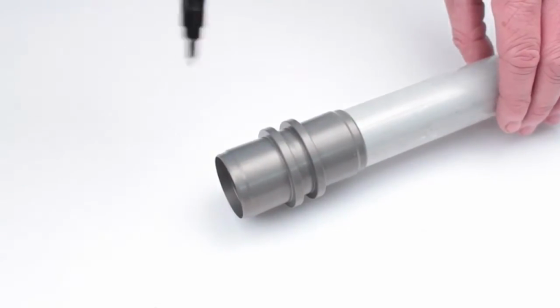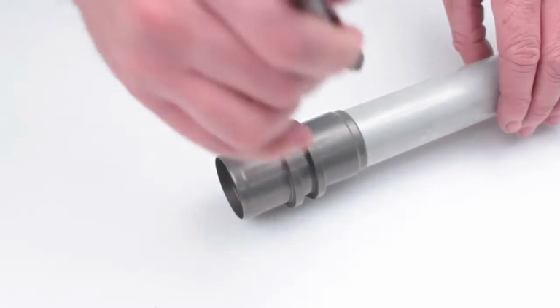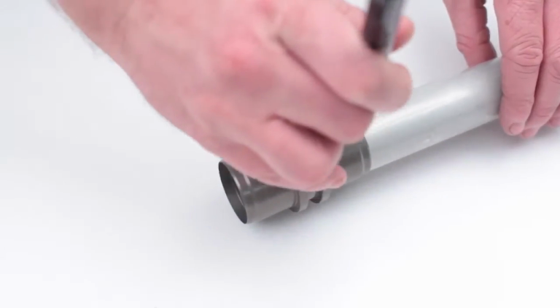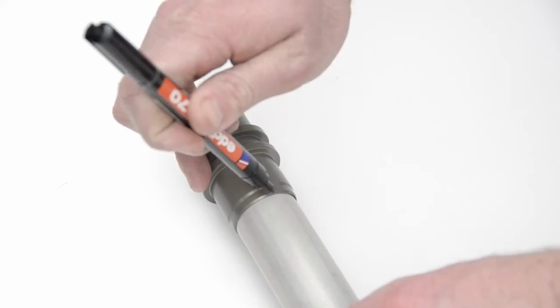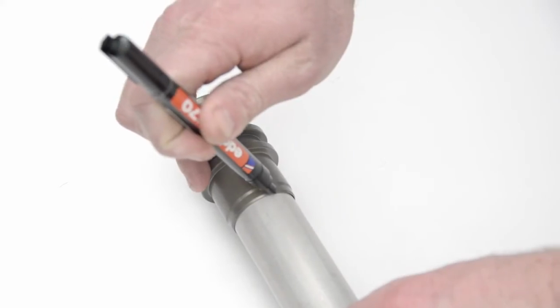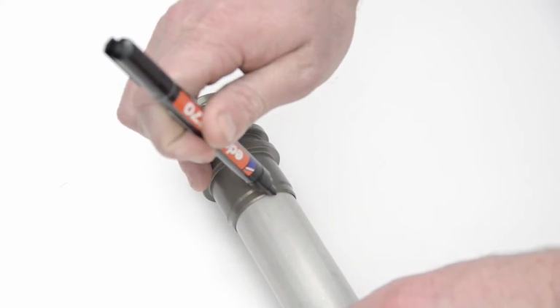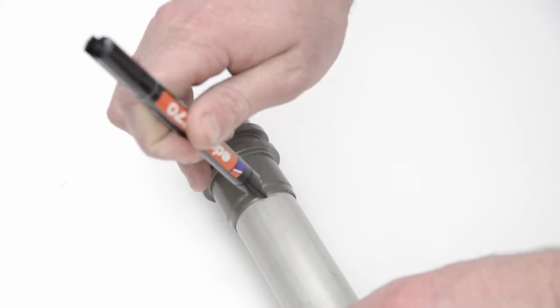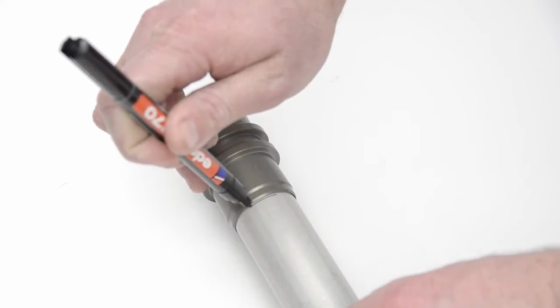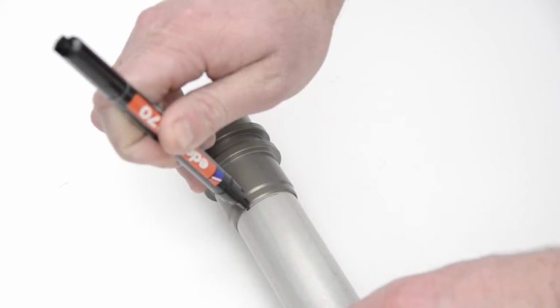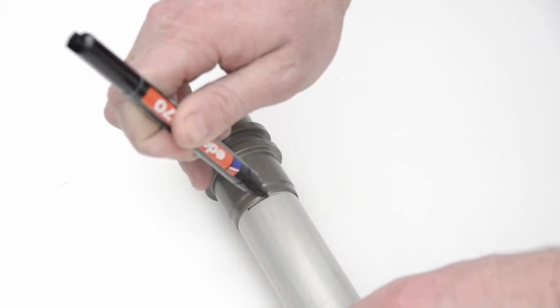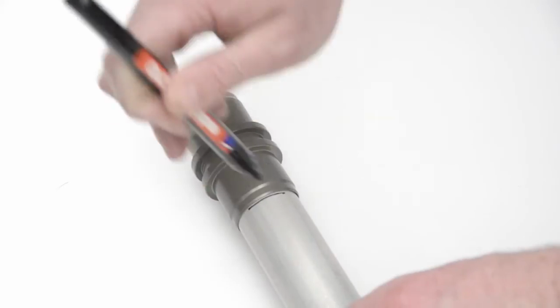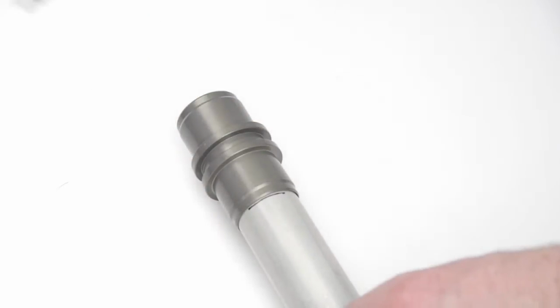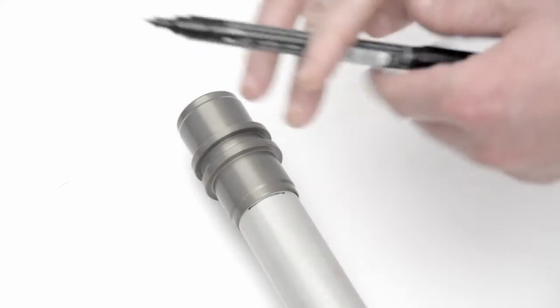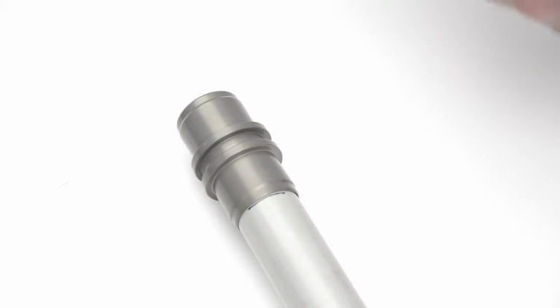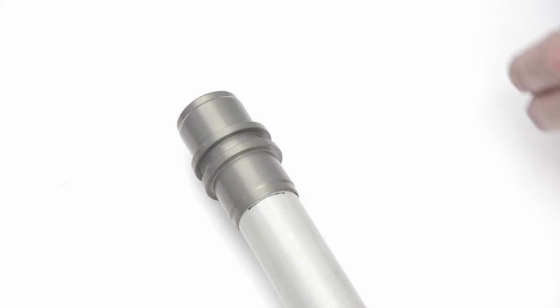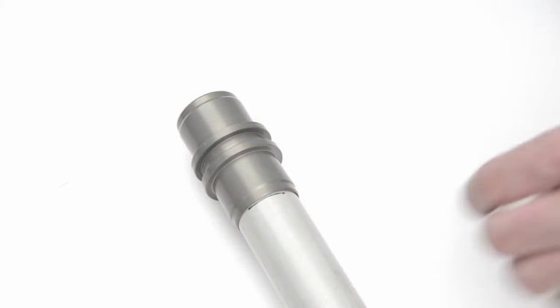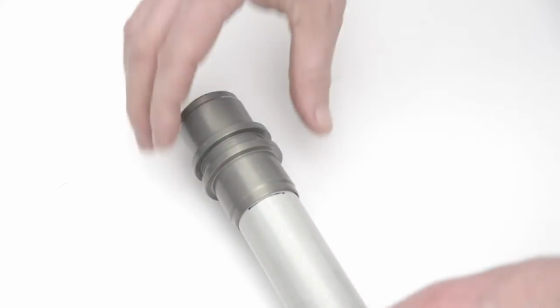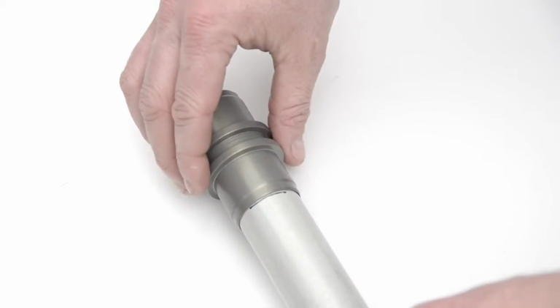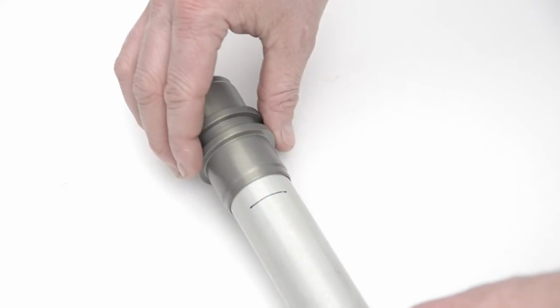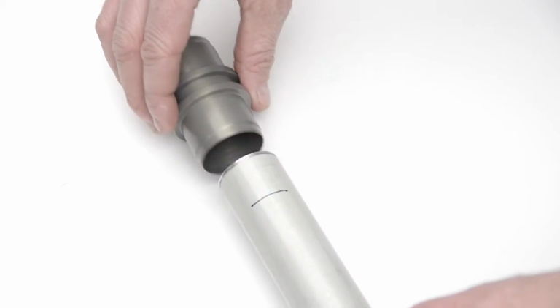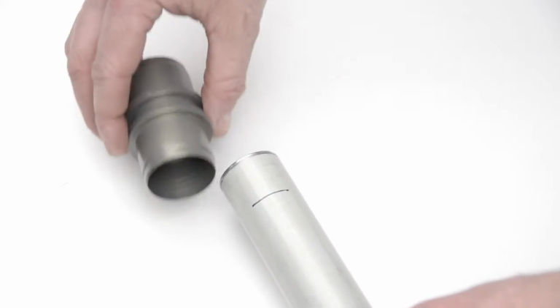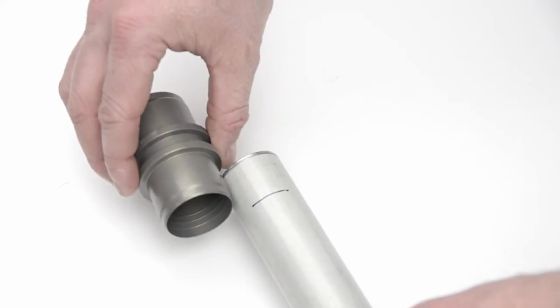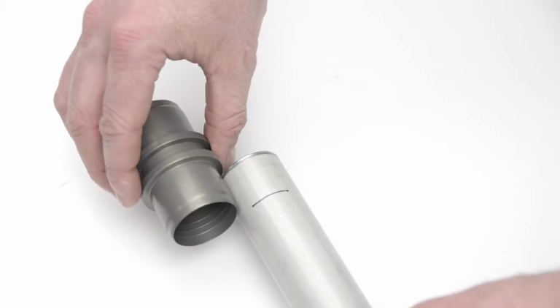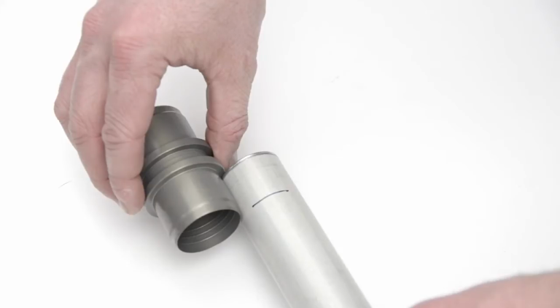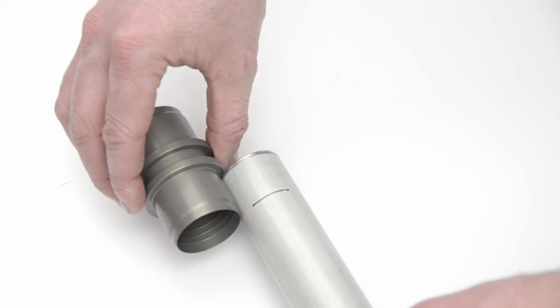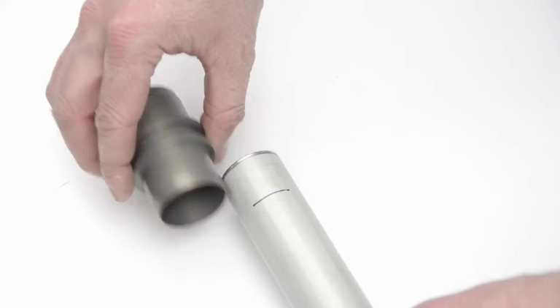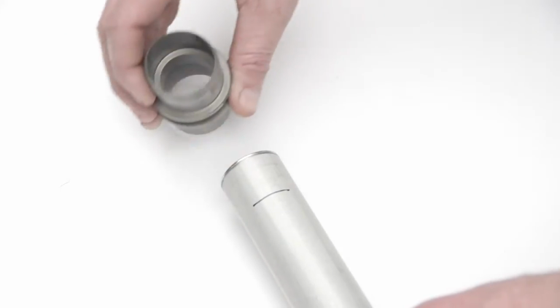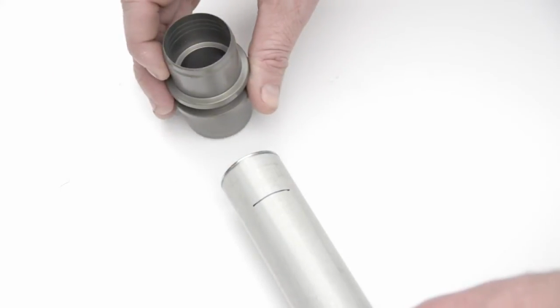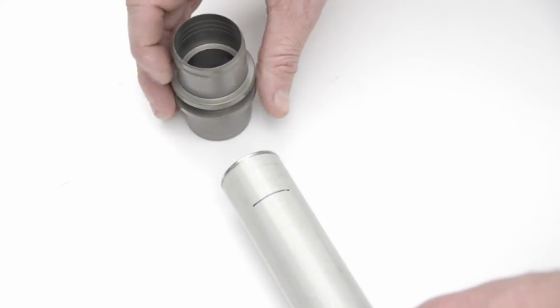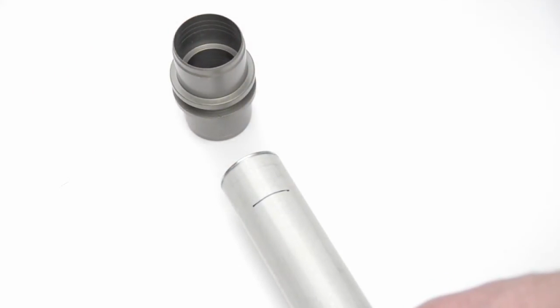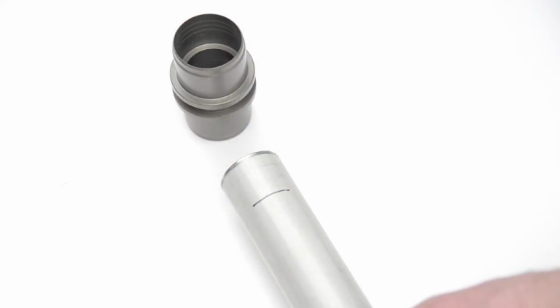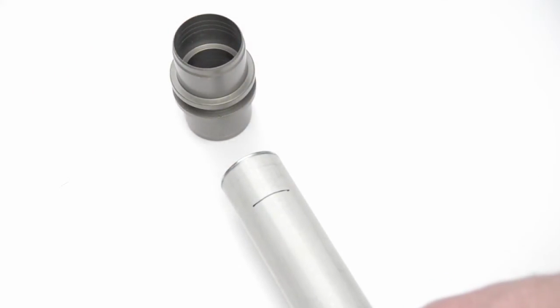A Reflock connector consists of the connector body, two pipe inserts, and two nuts. The first step is to fit the insert into the pipe, then fit the Reflock joint body over the end of the pipe. Ensure that the joint body is fully home, then mark the pipe.